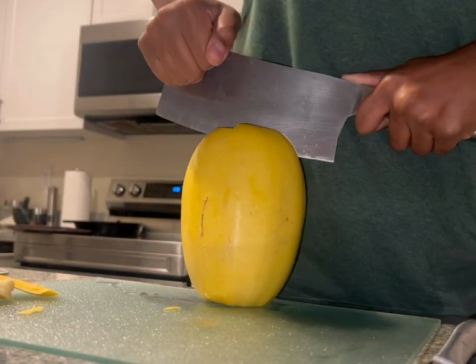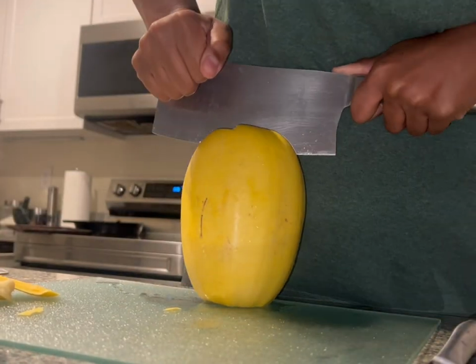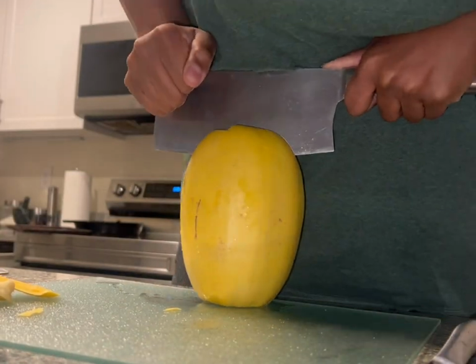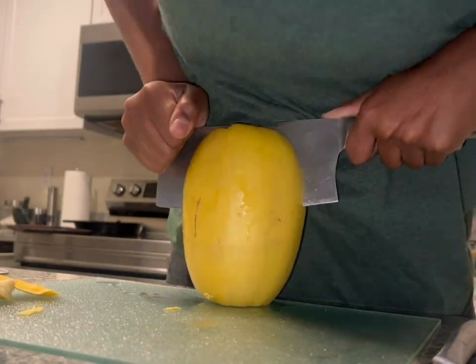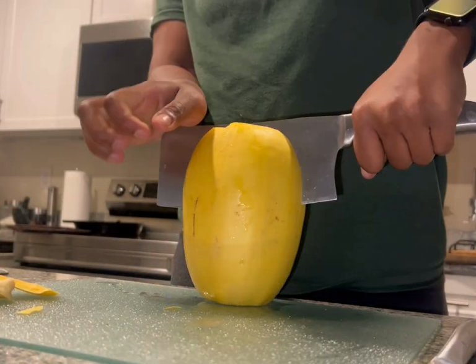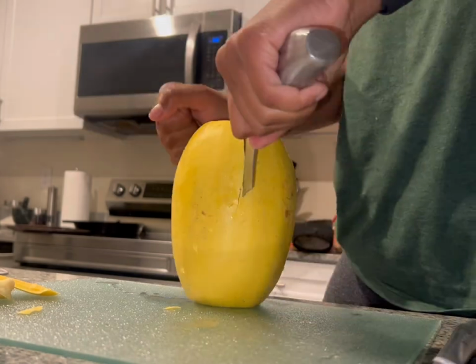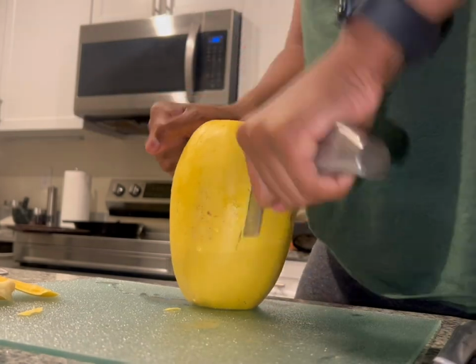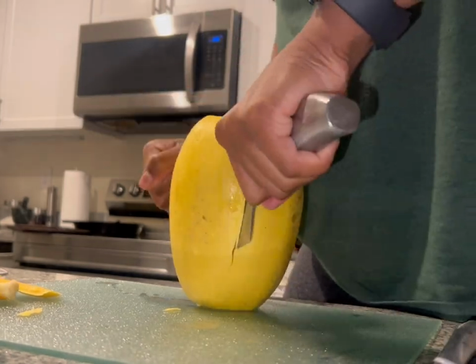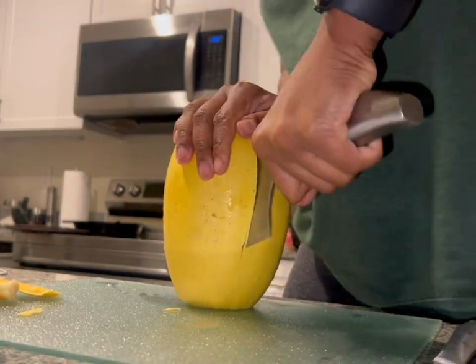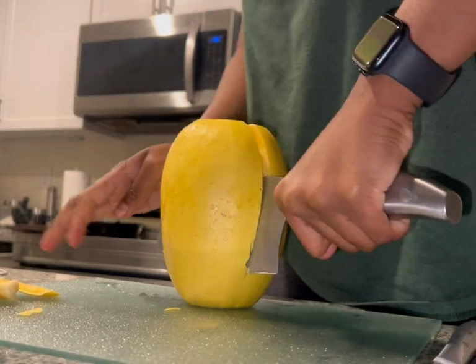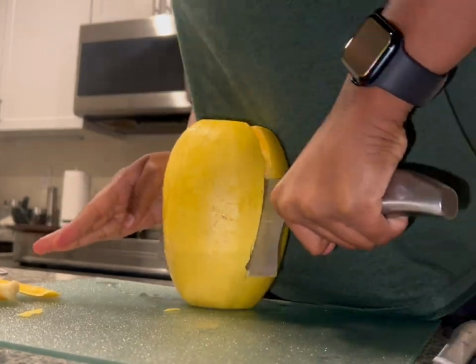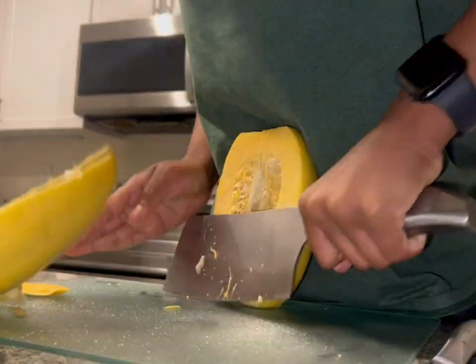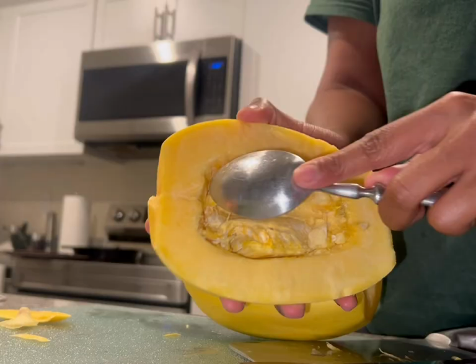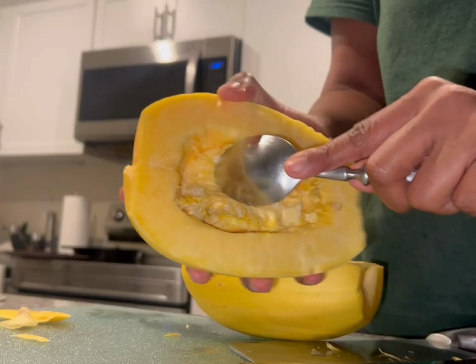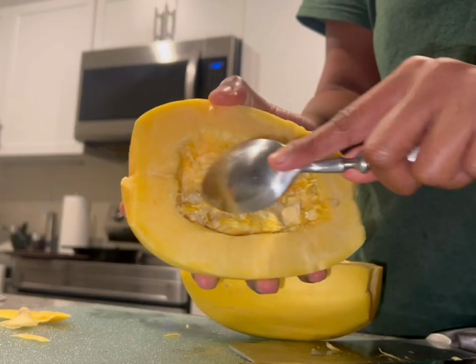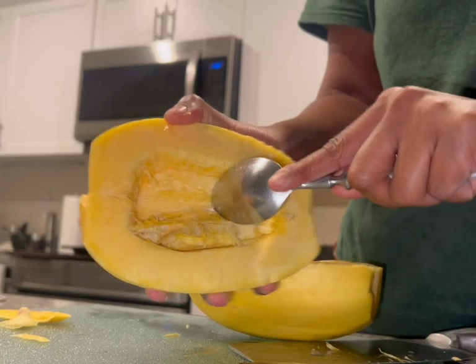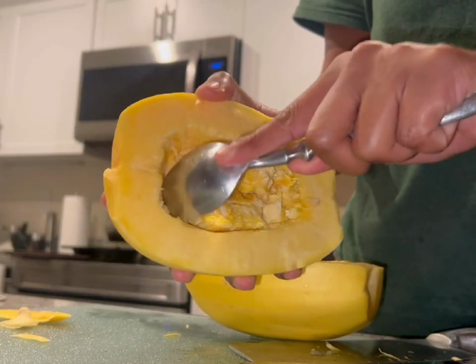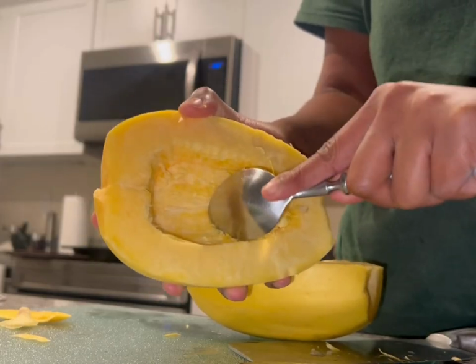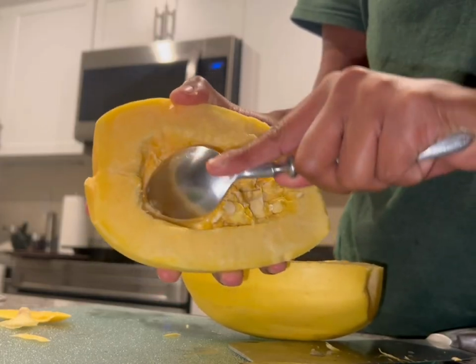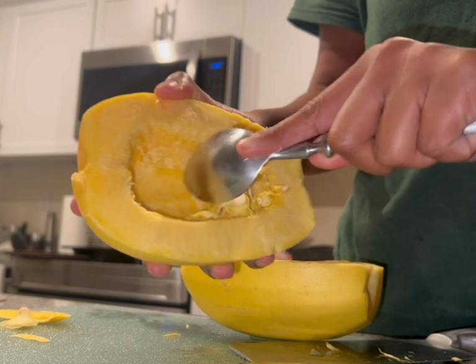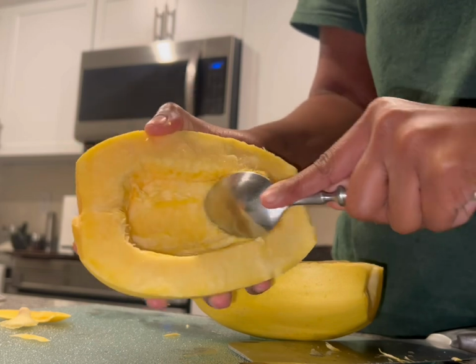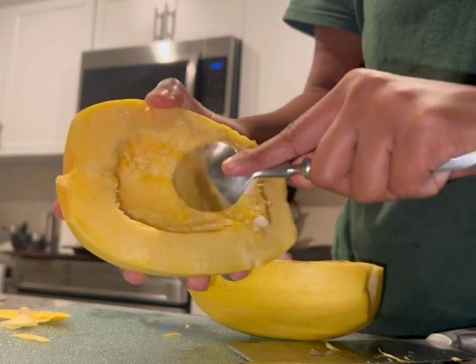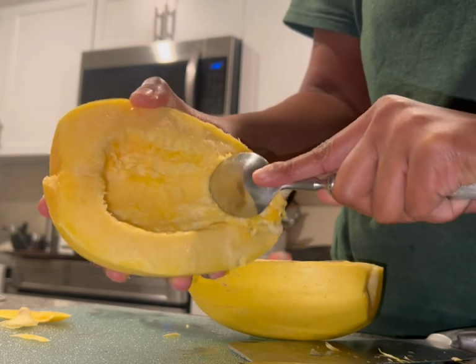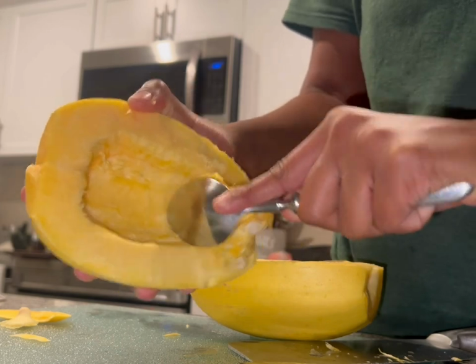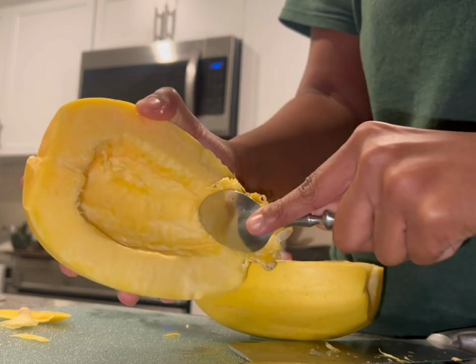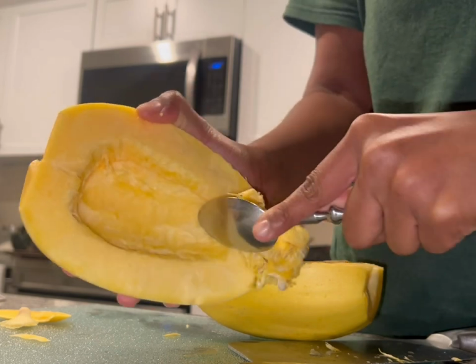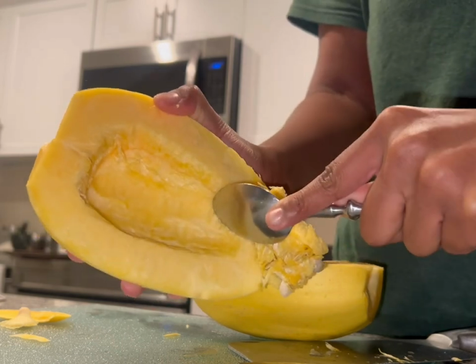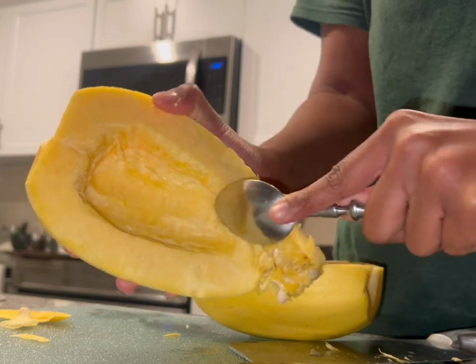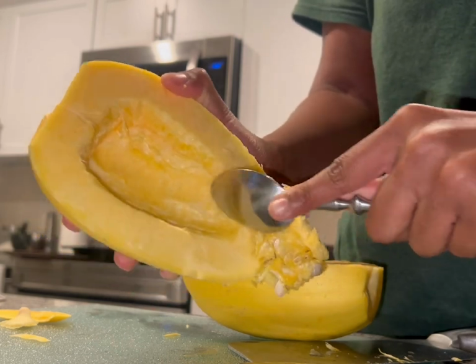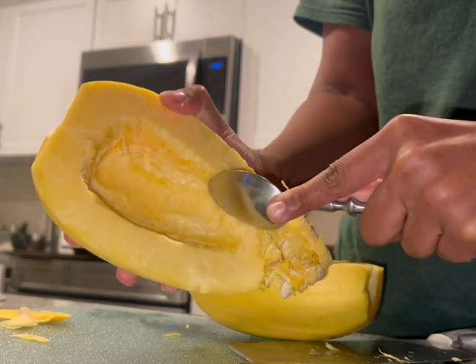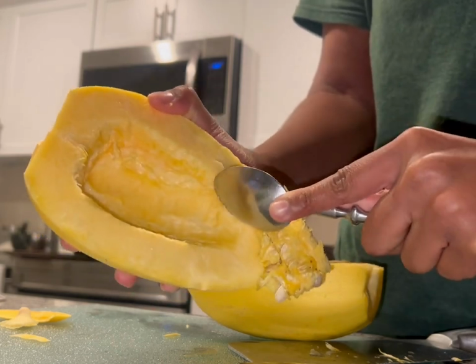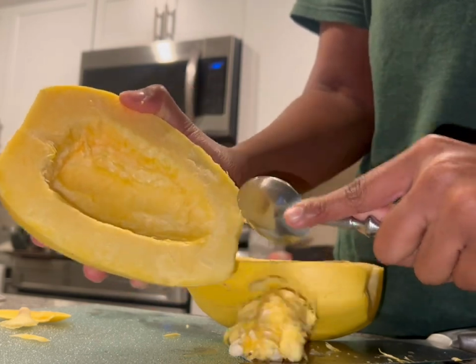One thing I will say is that they are very difficult to cut, so make sure you have a heavy and very sharp knife to cut it. After you cut it, you're going to scoop the seeds out of the middle, just like you would with a pumpkin.